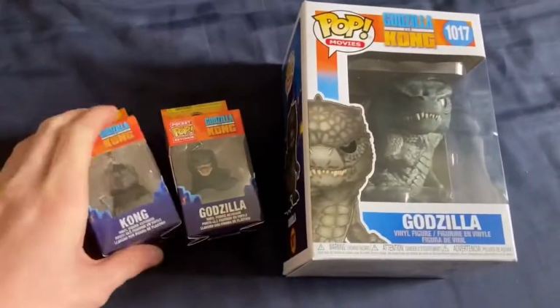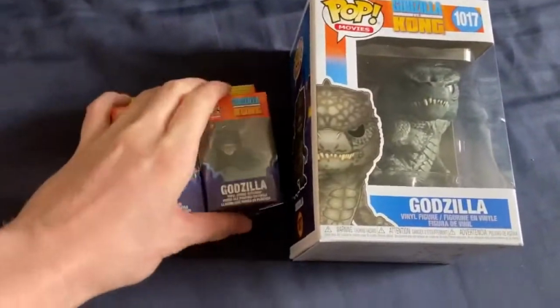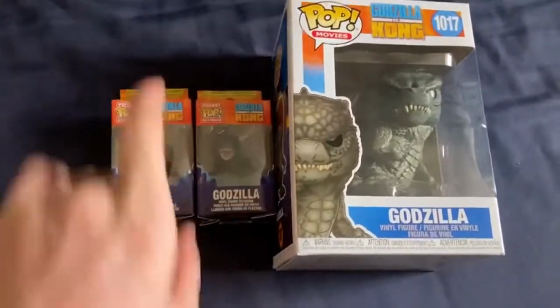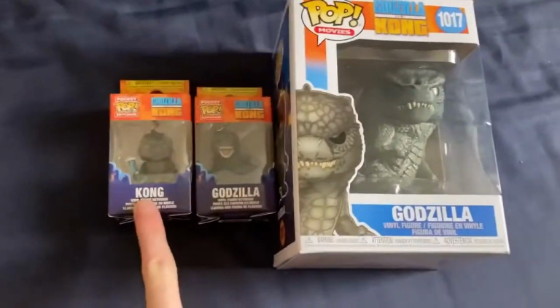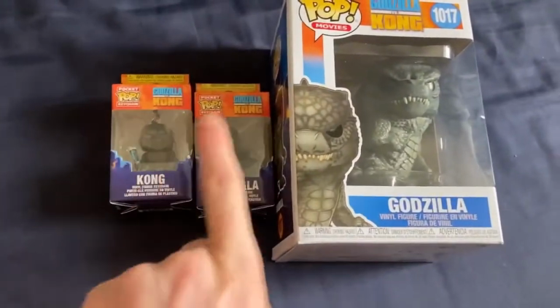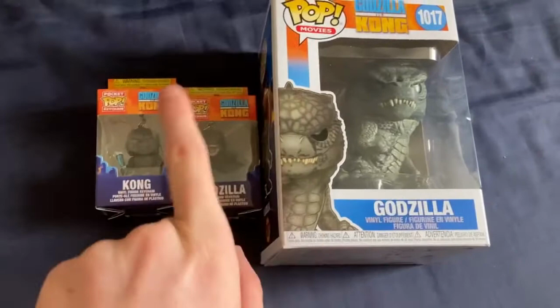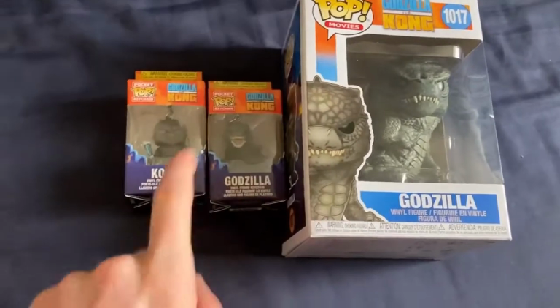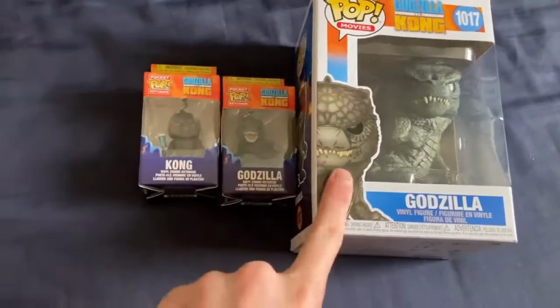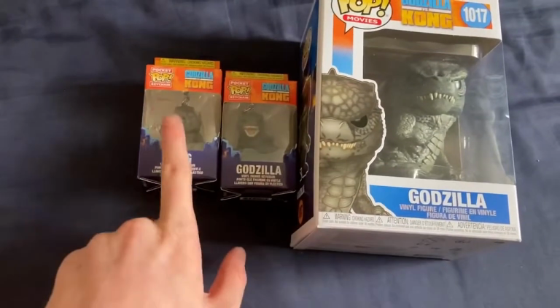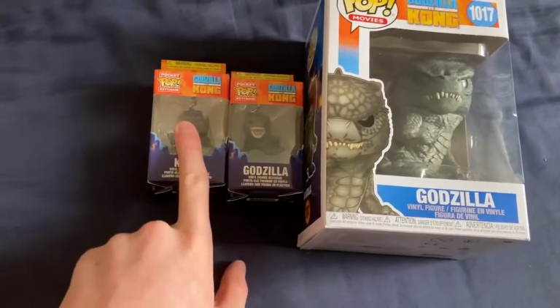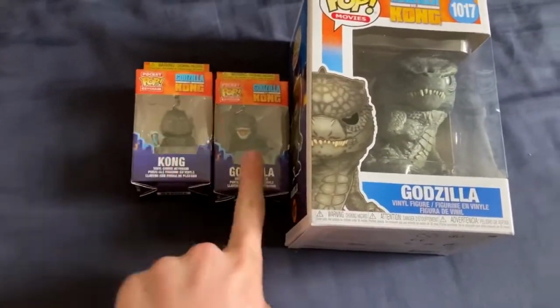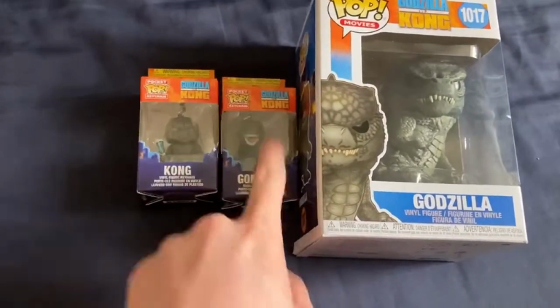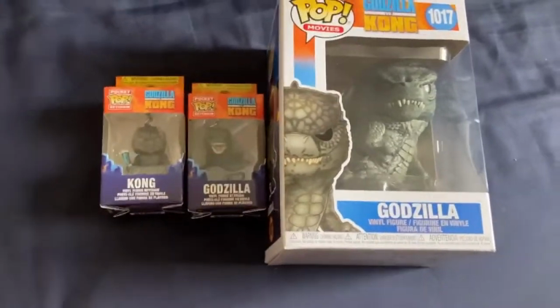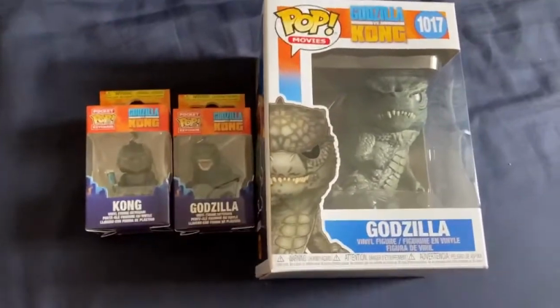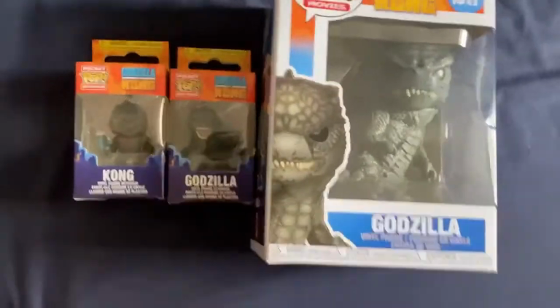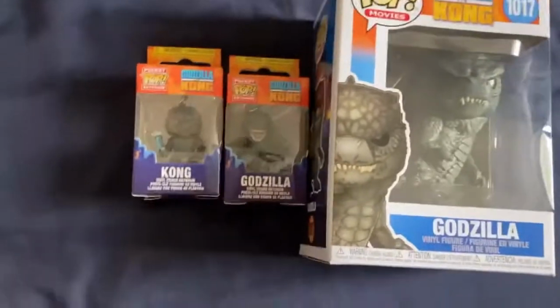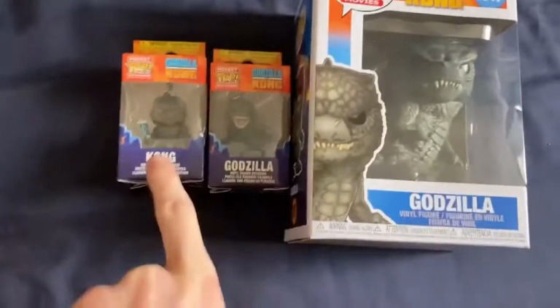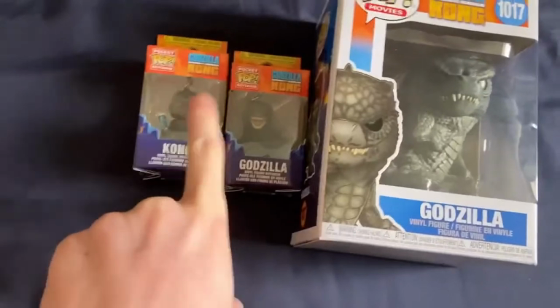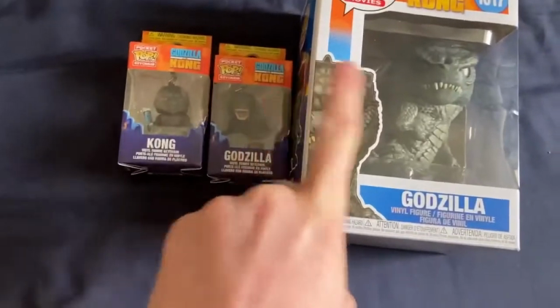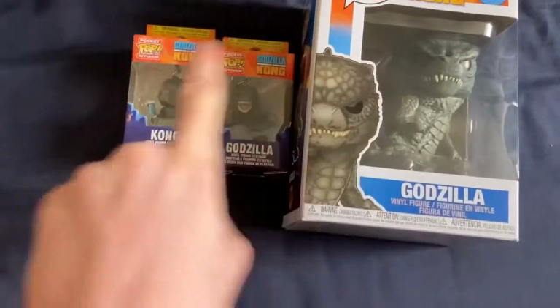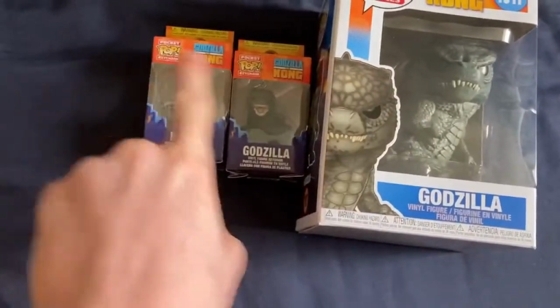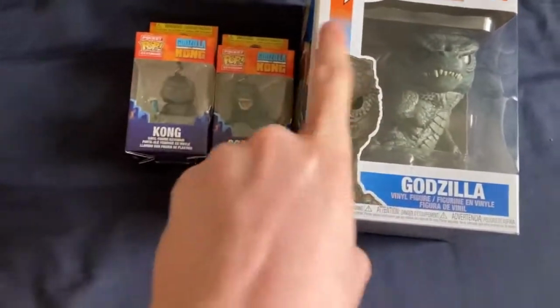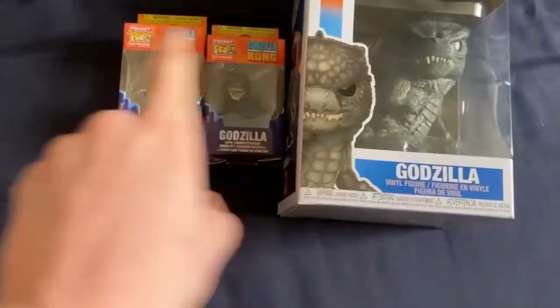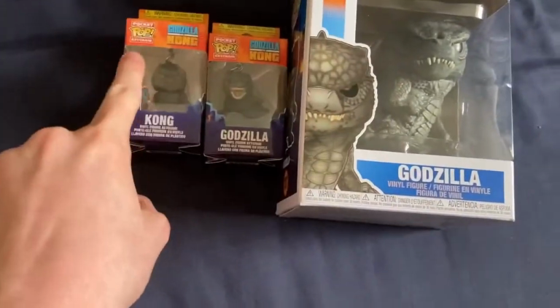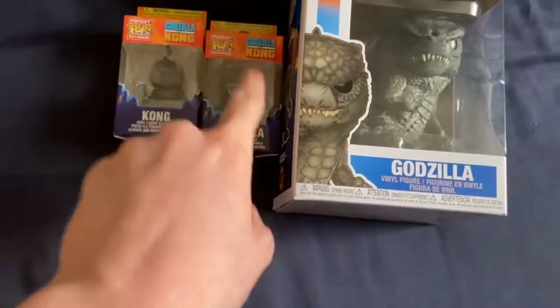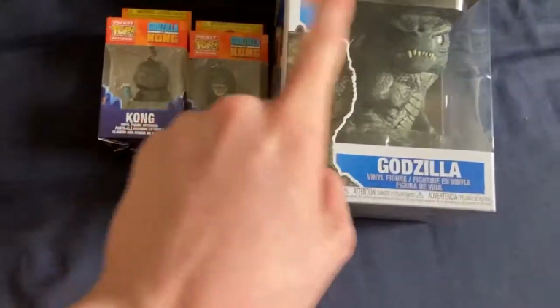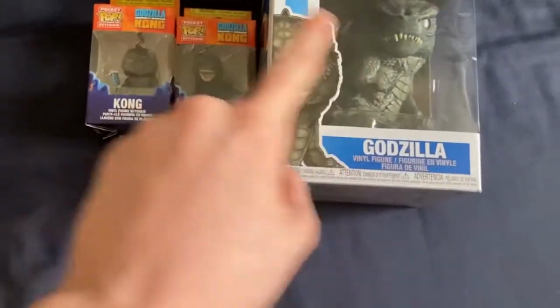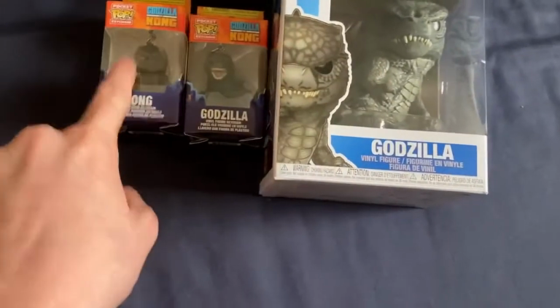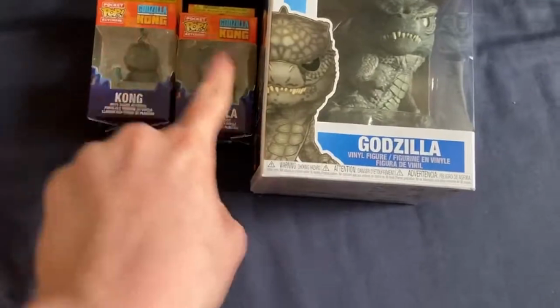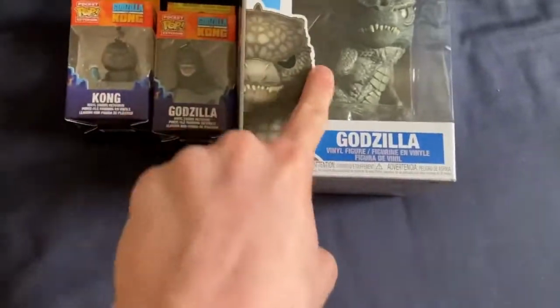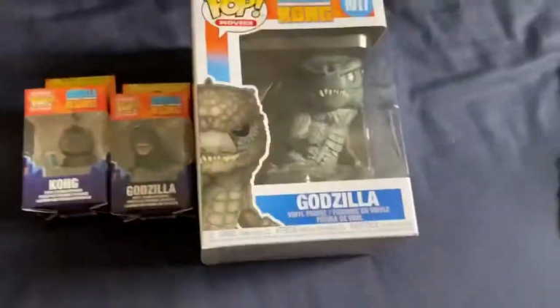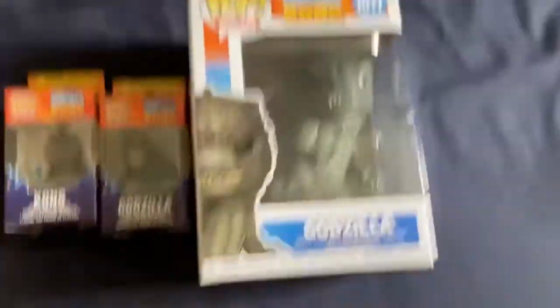I should do... which one? Big one? Or little Kong? Or little Godzilla? Eeny meeny miny moe, catch a fish by its toe. If it squirms, let it go. Guess it's the big one.